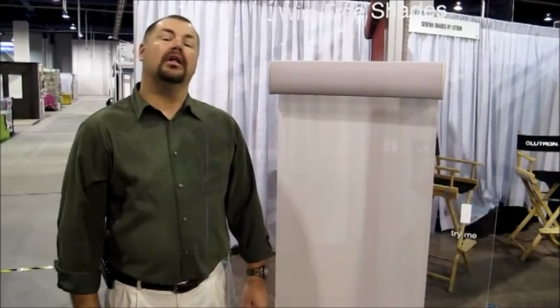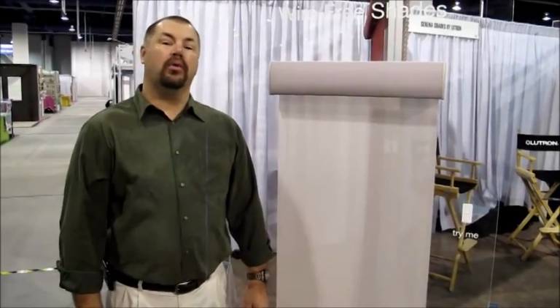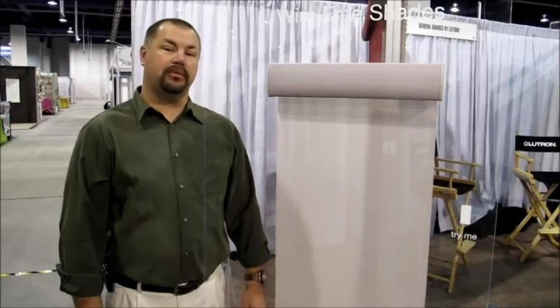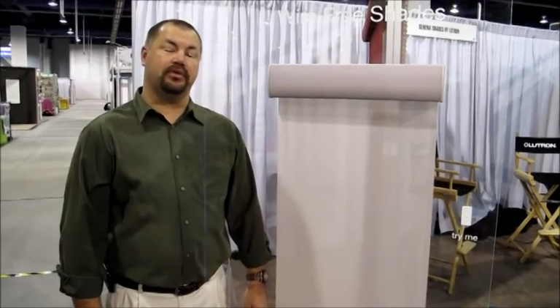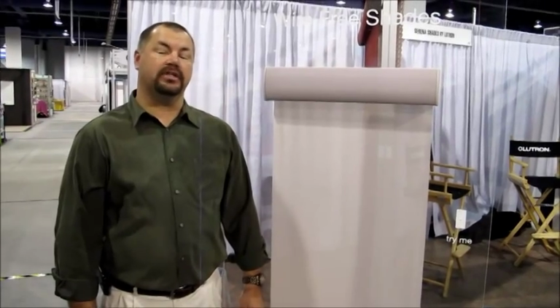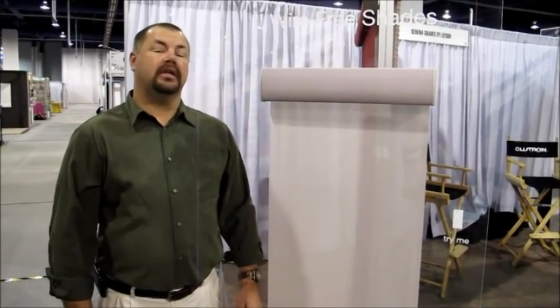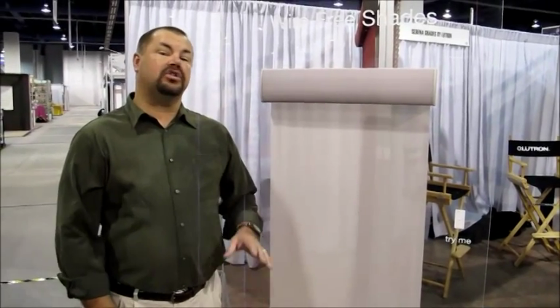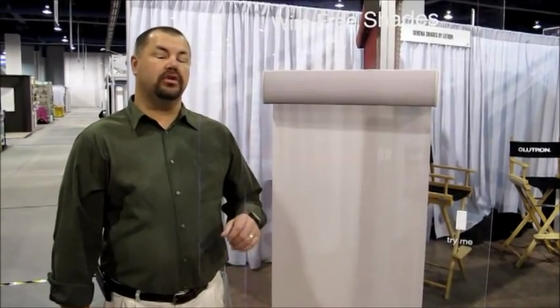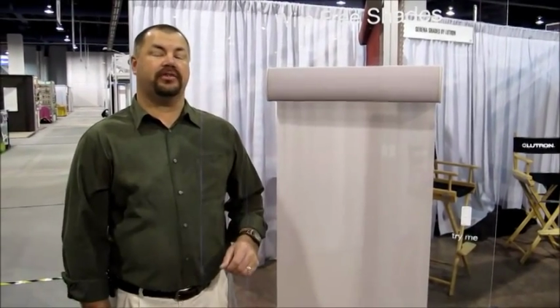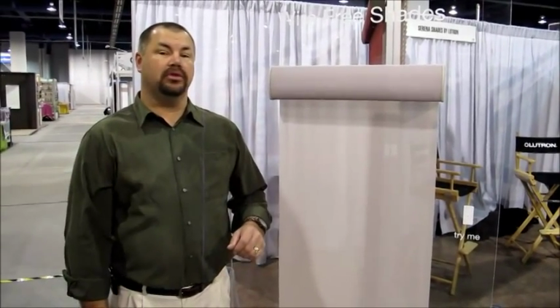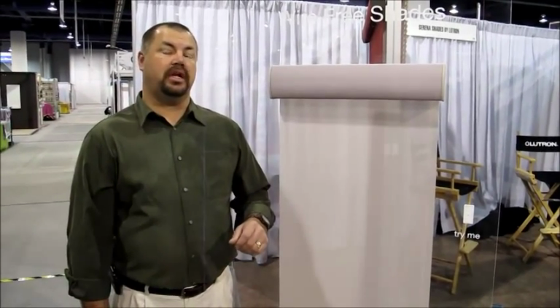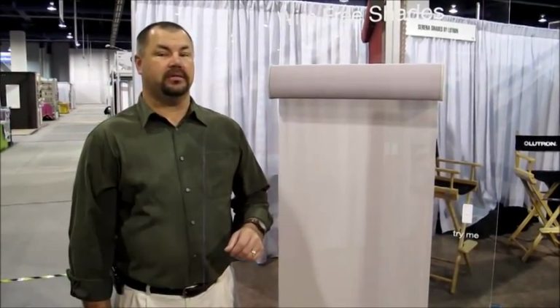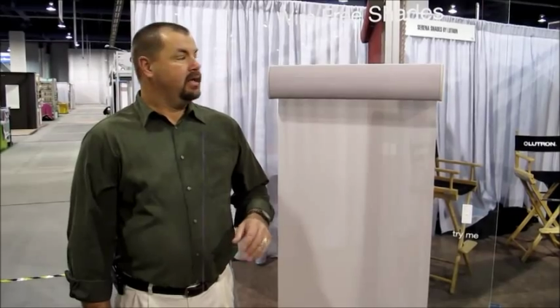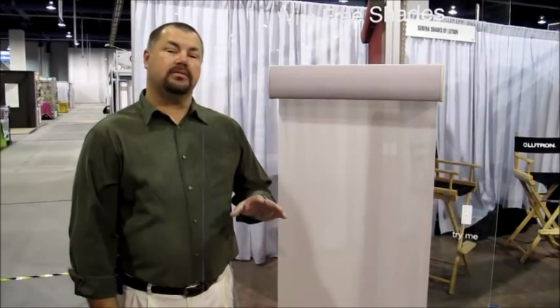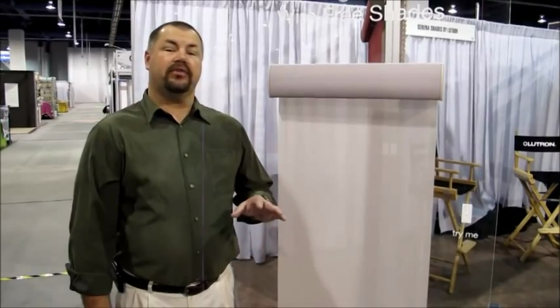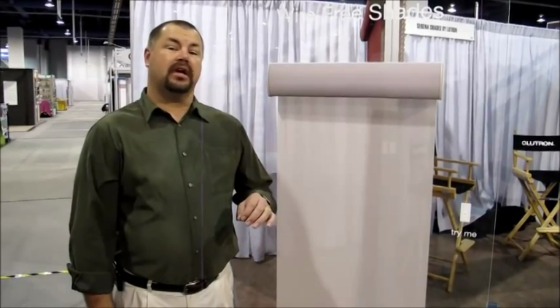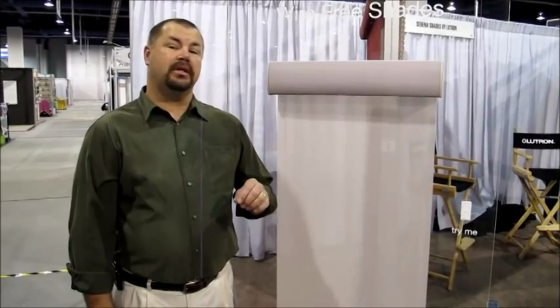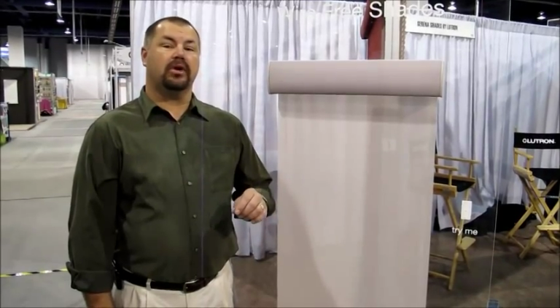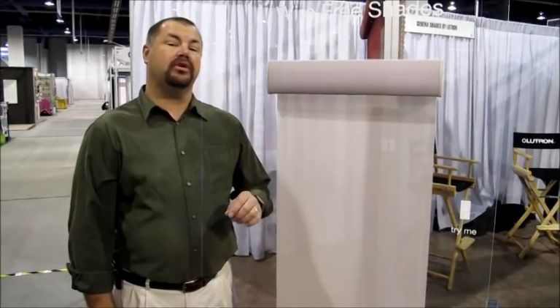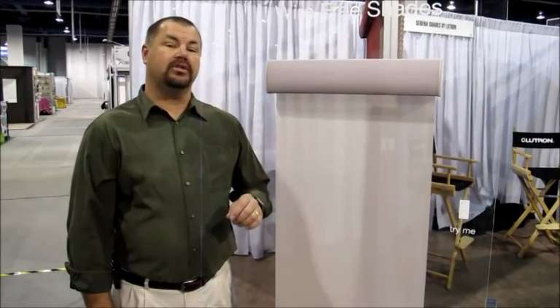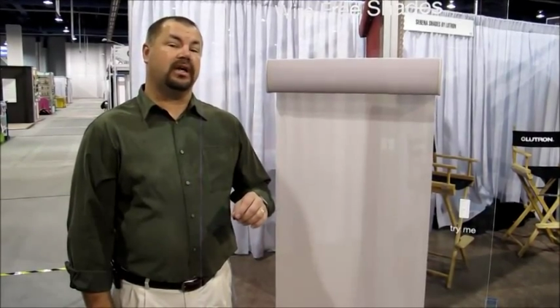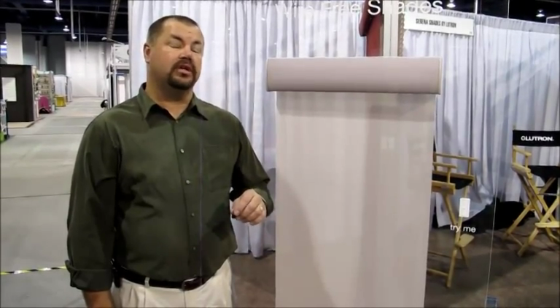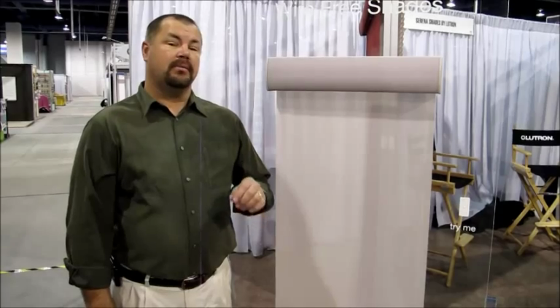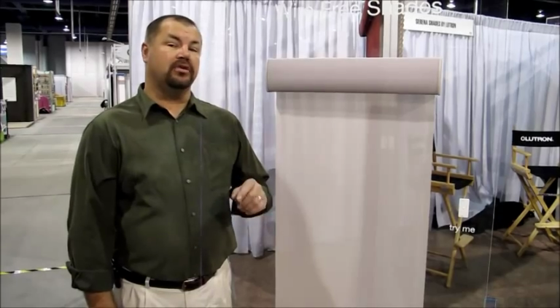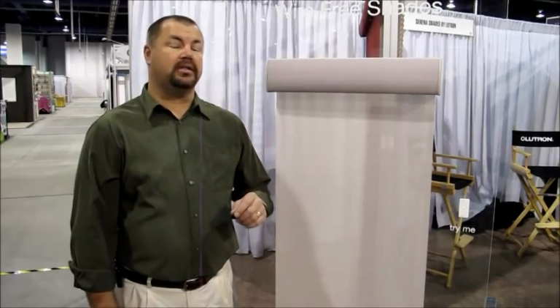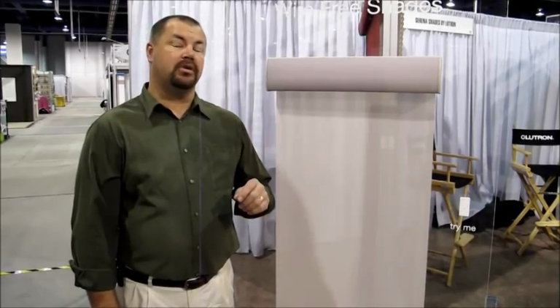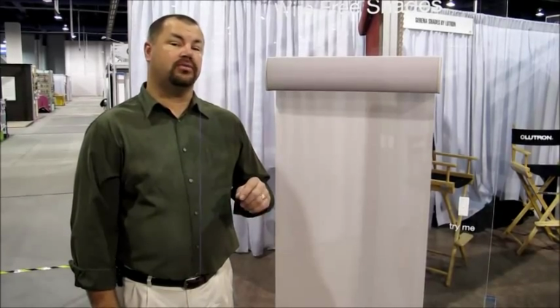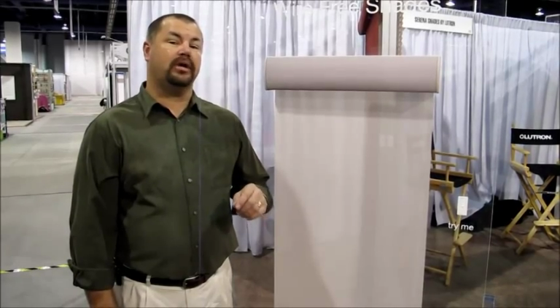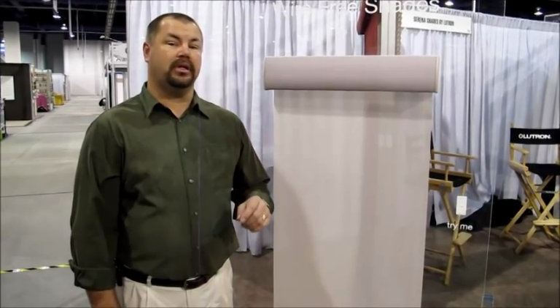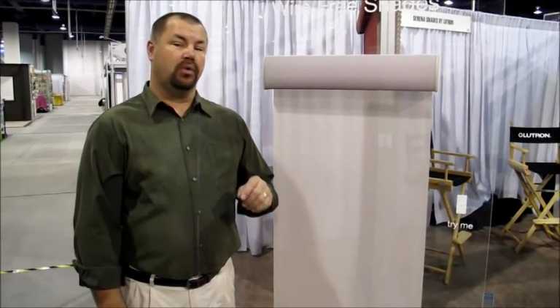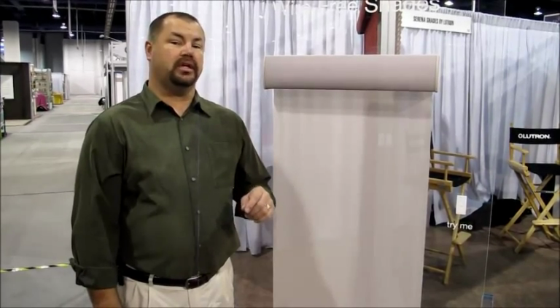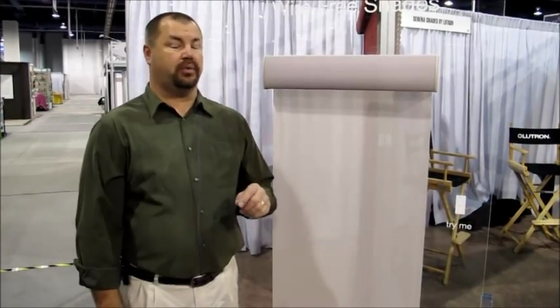Hello and welcome to 3 Blind Mice window coverings. Today I'd like to show you one of the new products from Lutron Shading Systems. Lutron's been around for a very long time. They've been in the motorized window covering industry for the last few years, but their newest product is their motorized battery operated roller shade called the Serena.